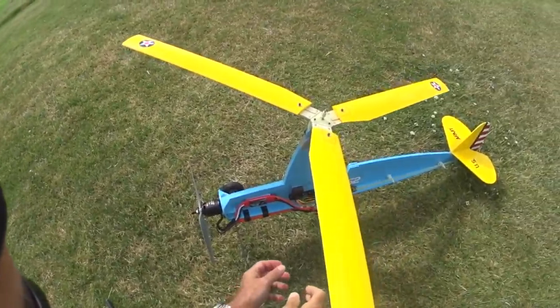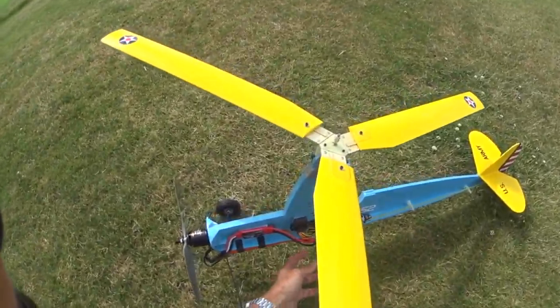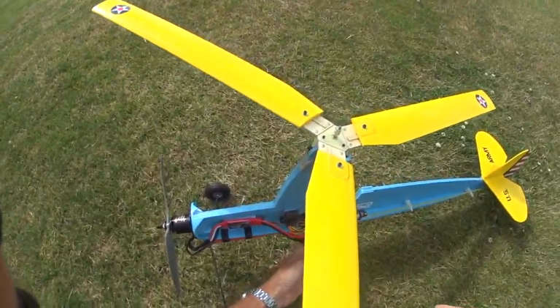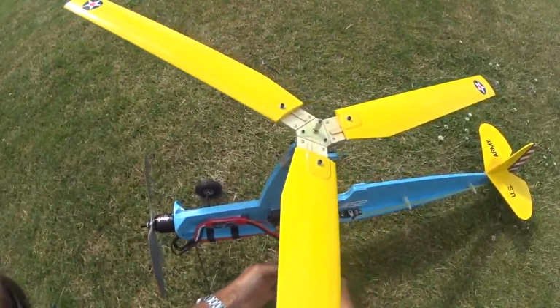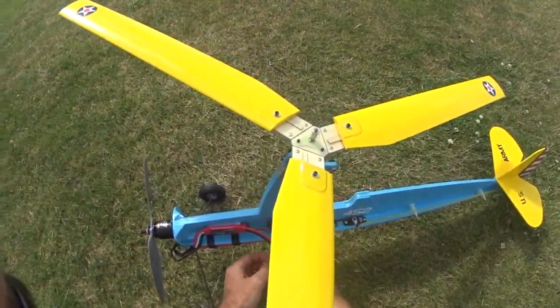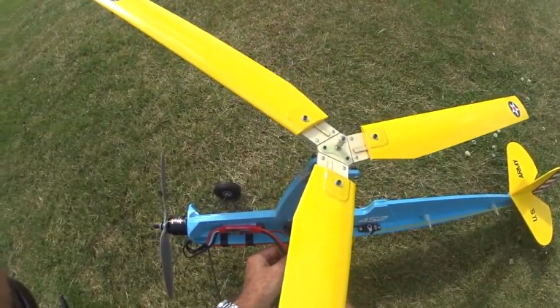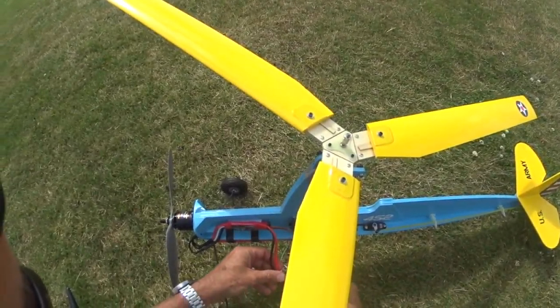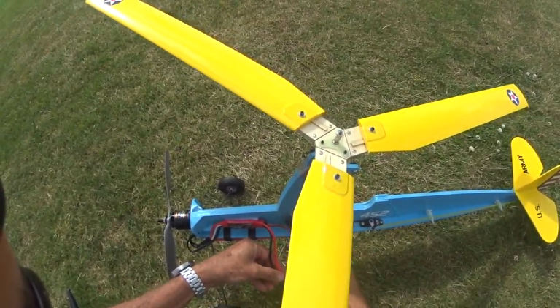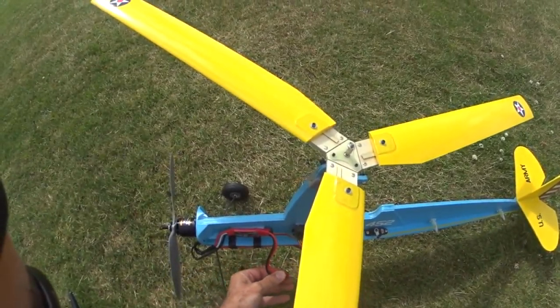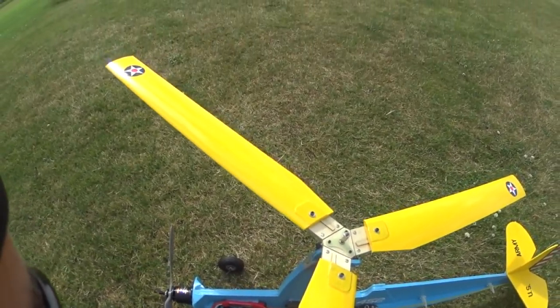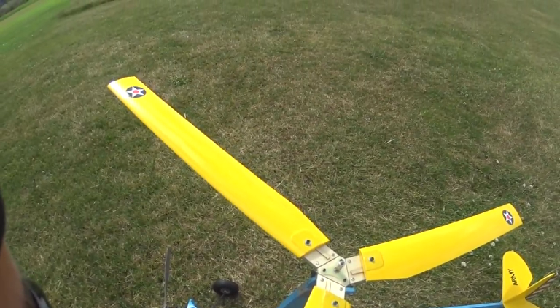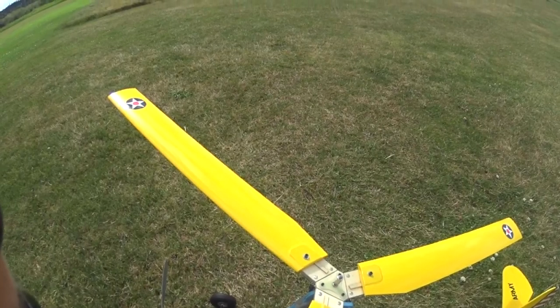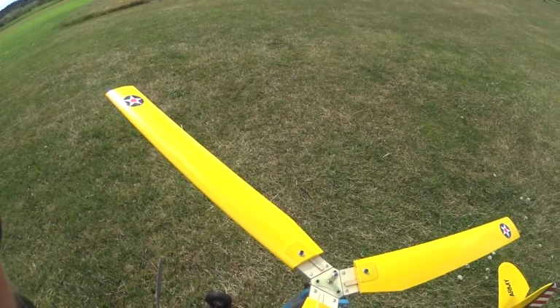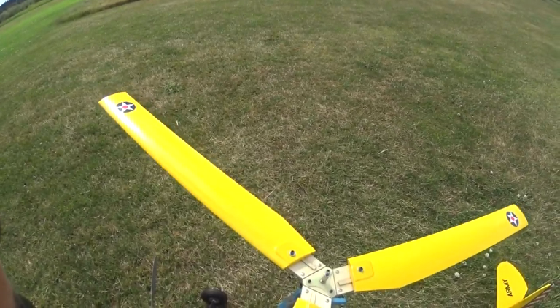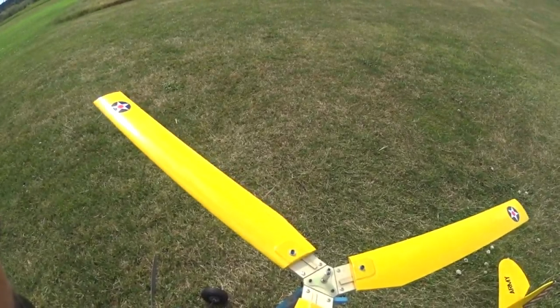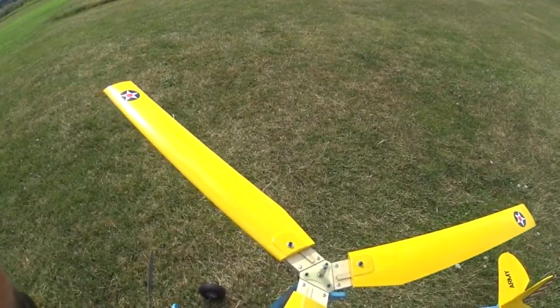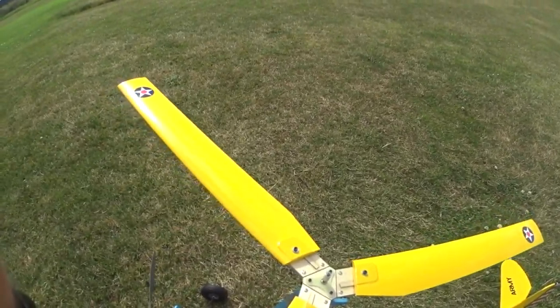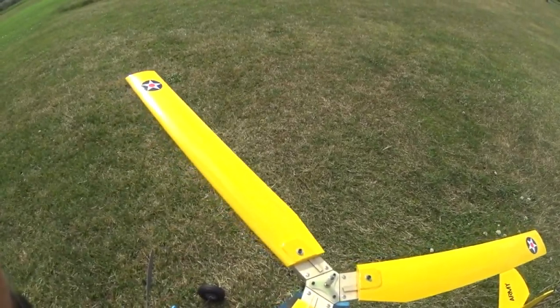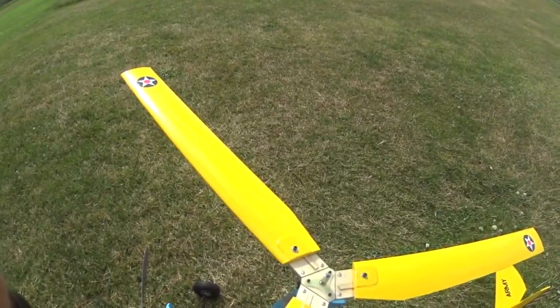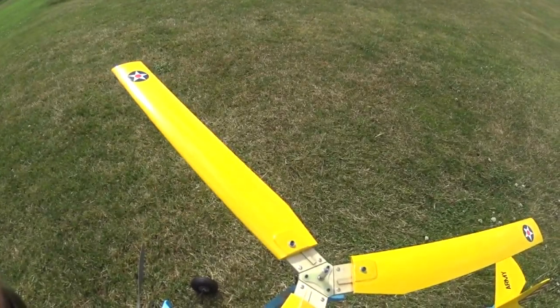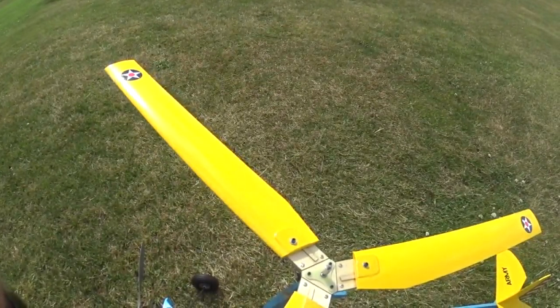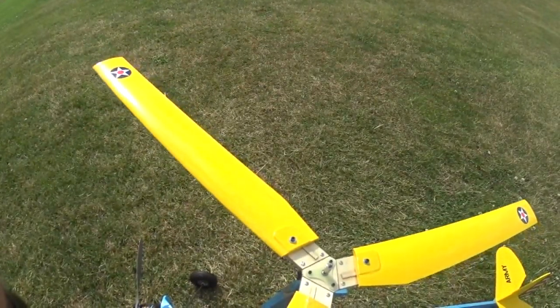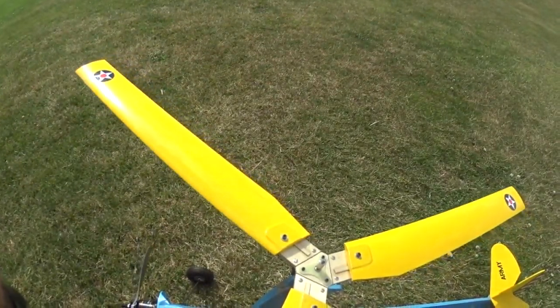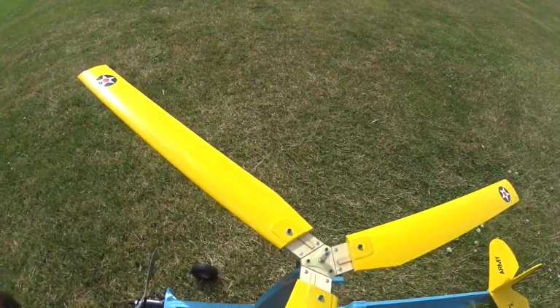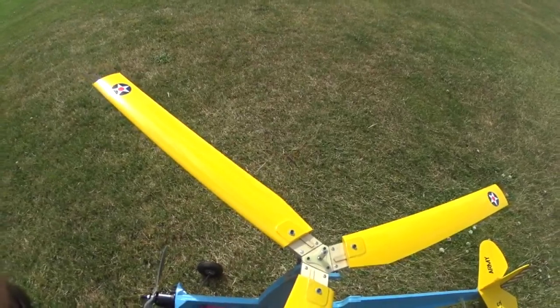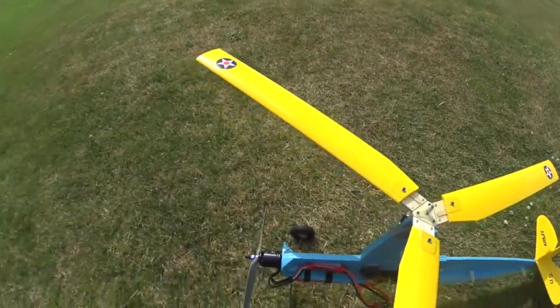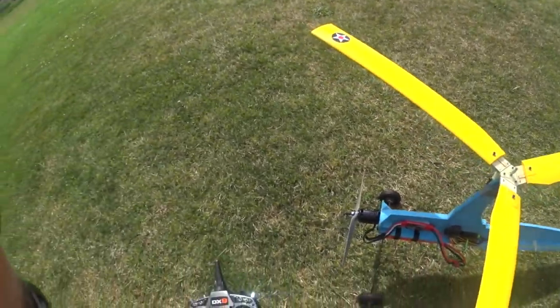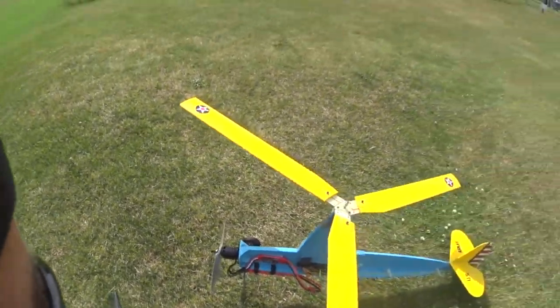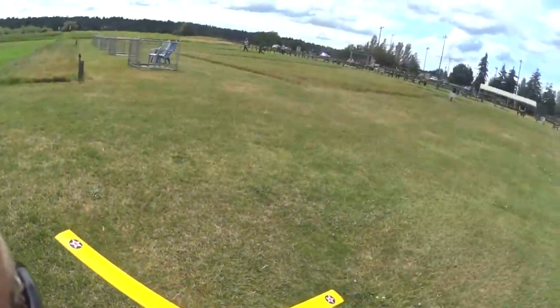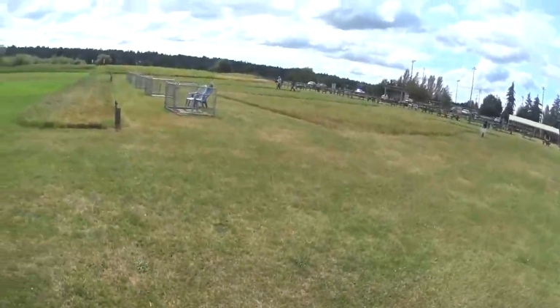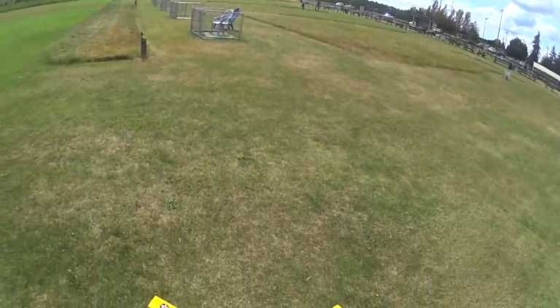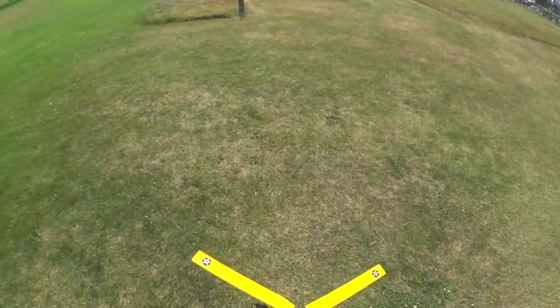This will be a taxi test of the Scout, and if it taxis fairly well, I may do a short hop. I just want to see how well it performs on the ground.